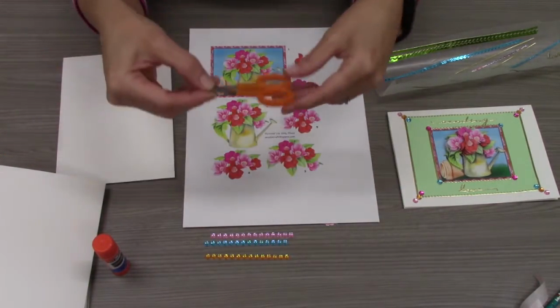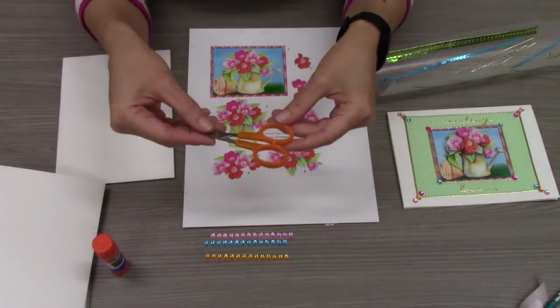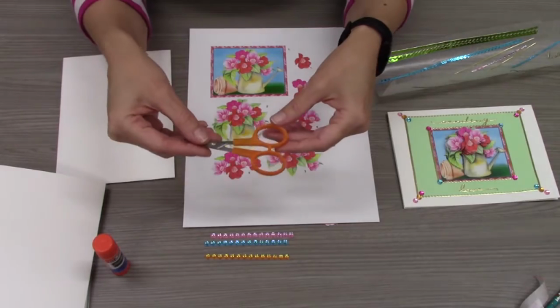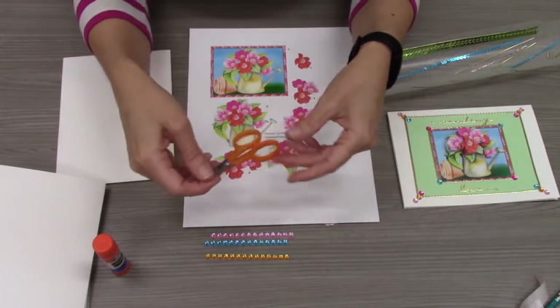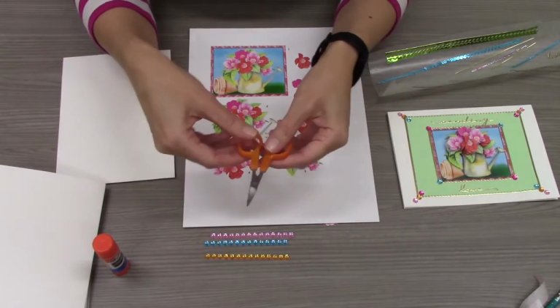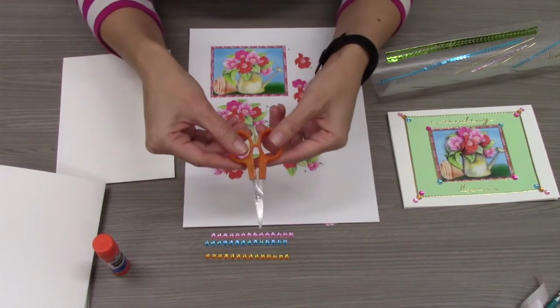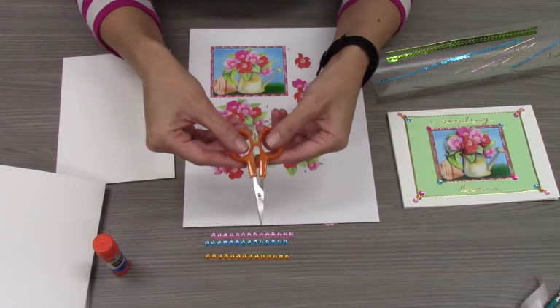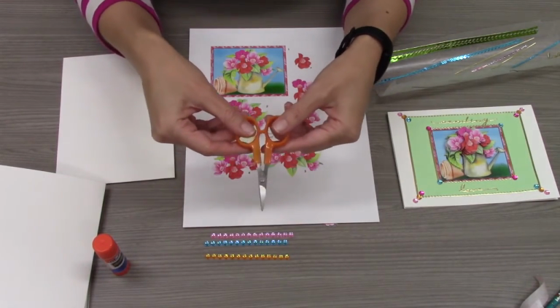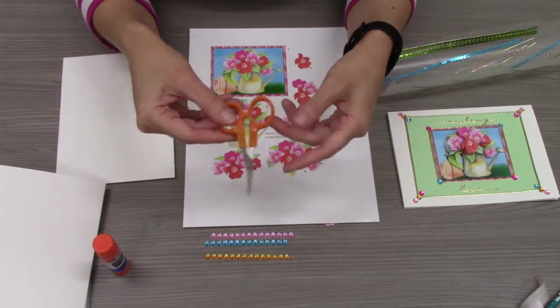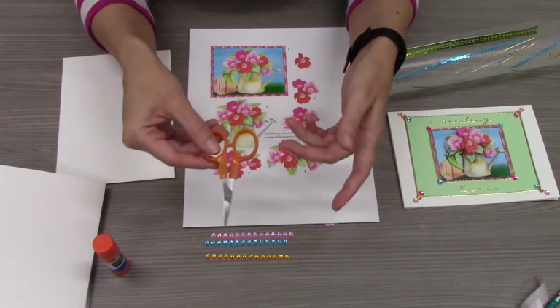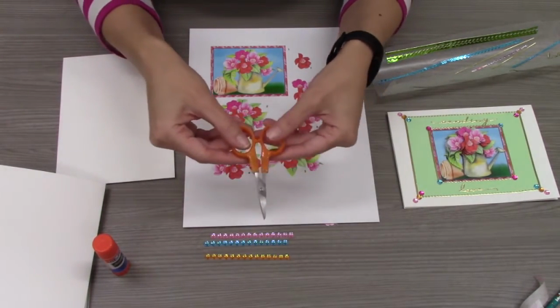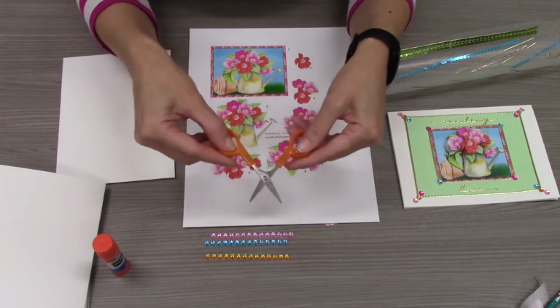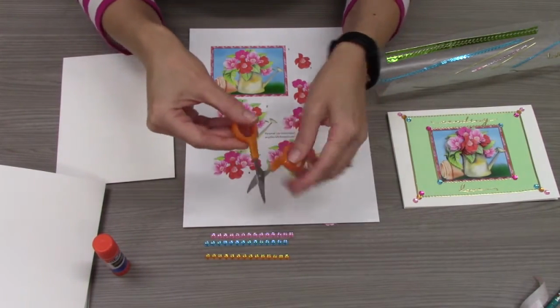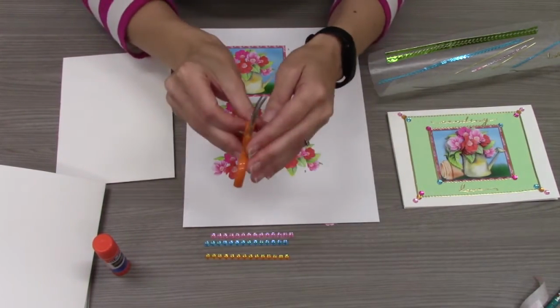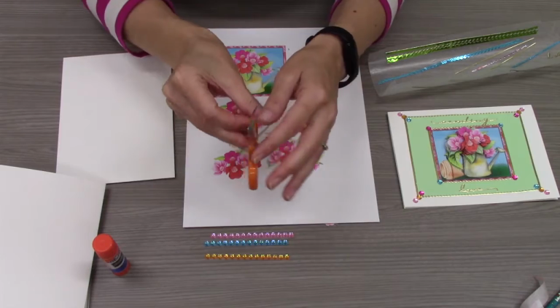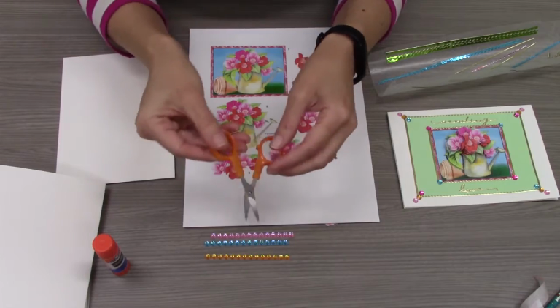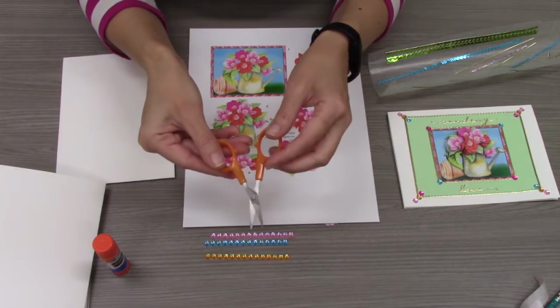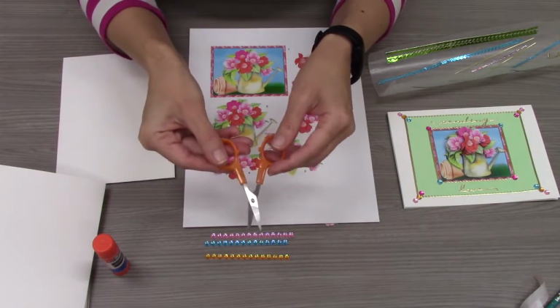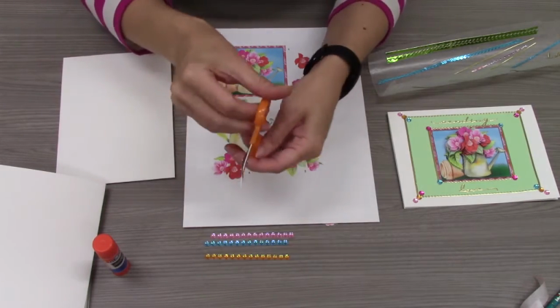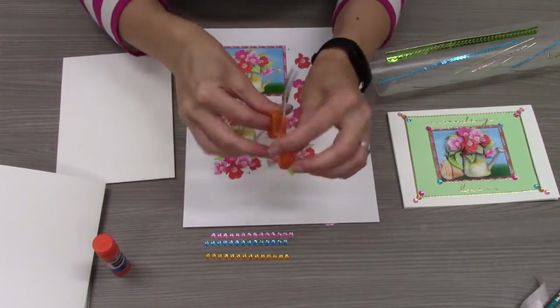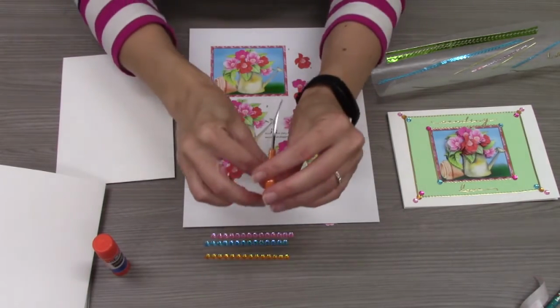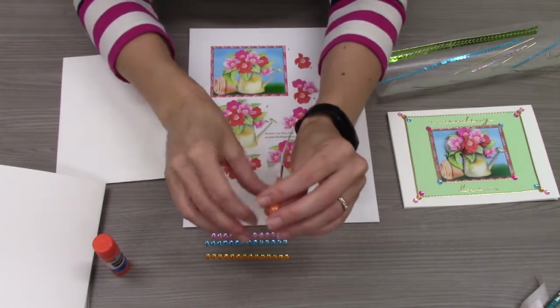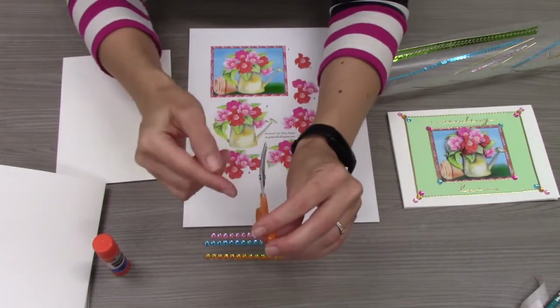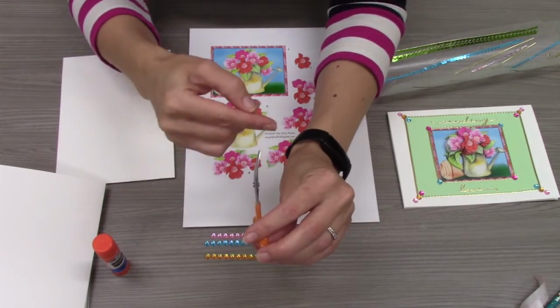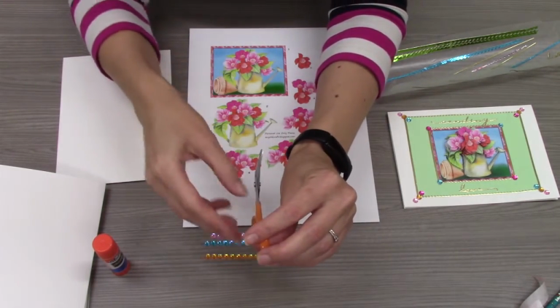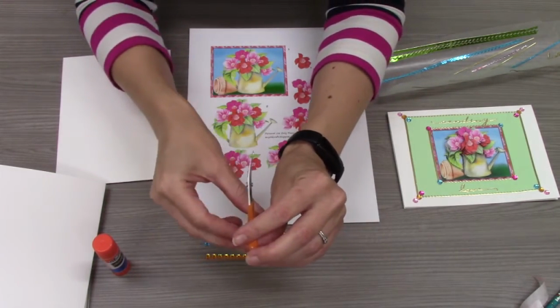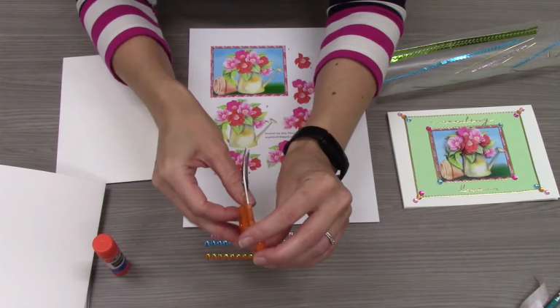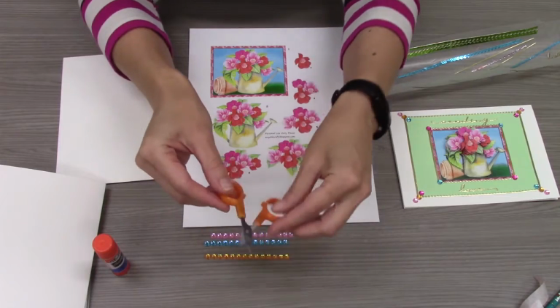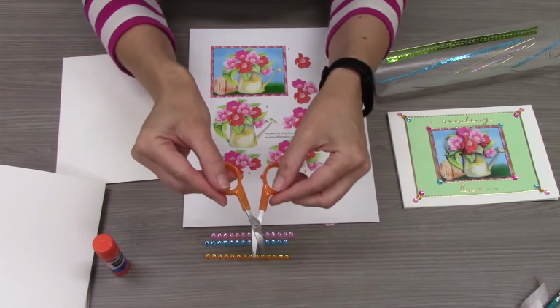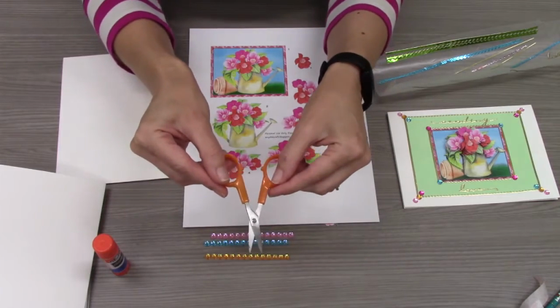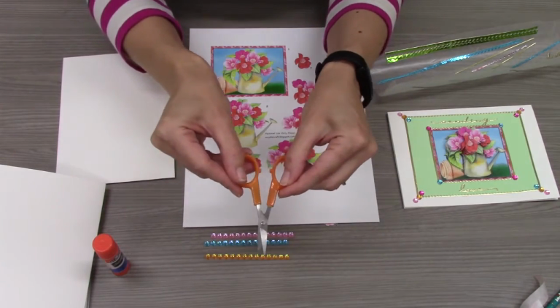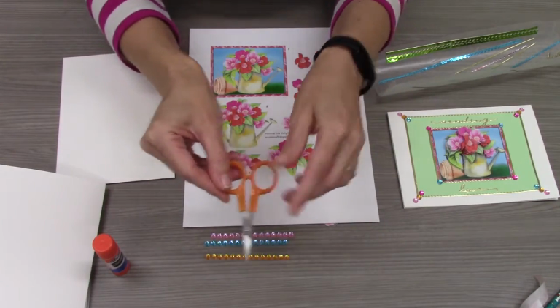You'll also receive a large envelope that will help fit your card when it's complete. You'll need to provide your own scissors. I do recommend a small pair like this — this pair has a curved edge to it that will help make it a little bit easier for you to cut and get into those small spaces.